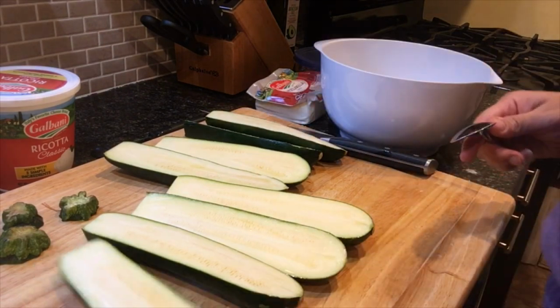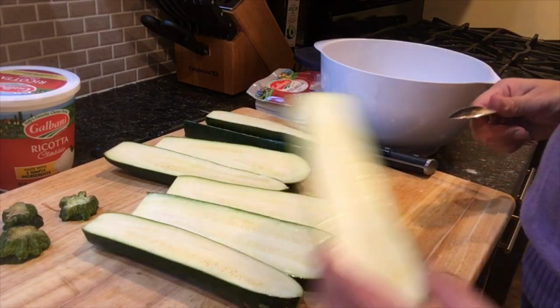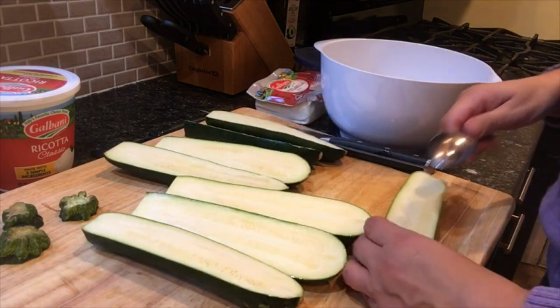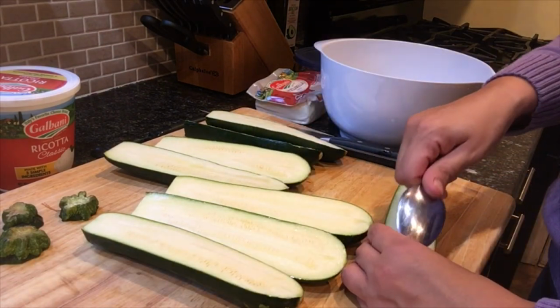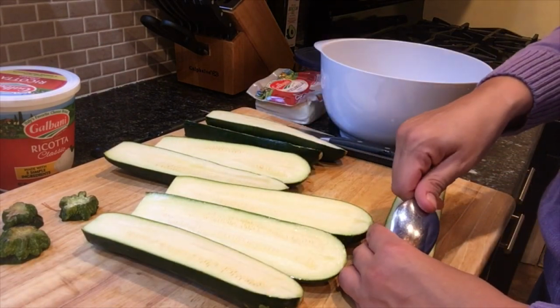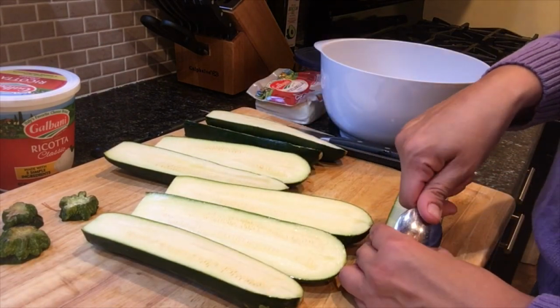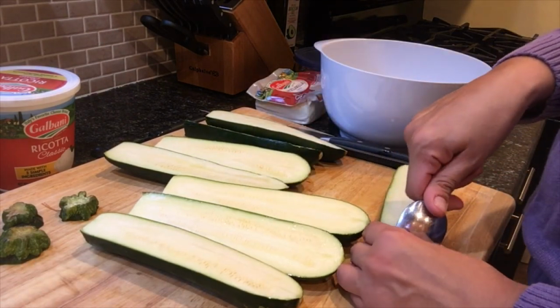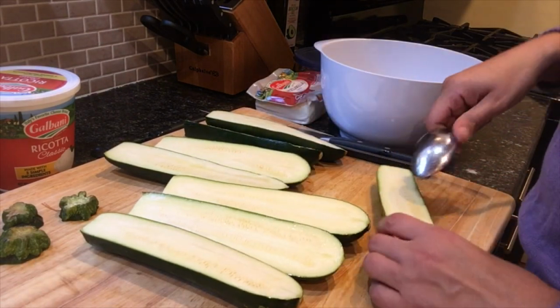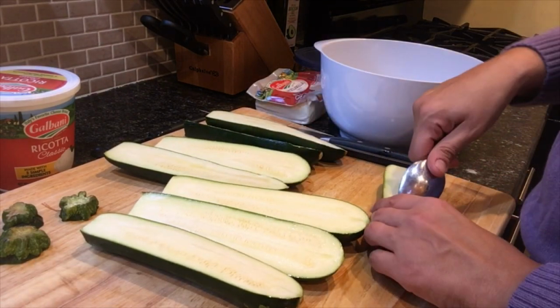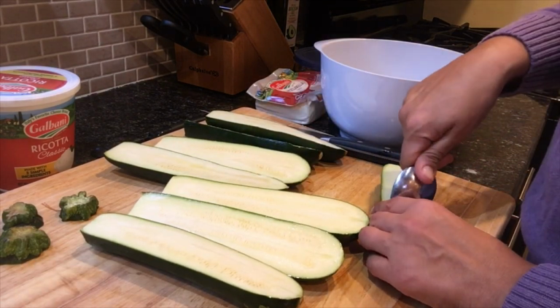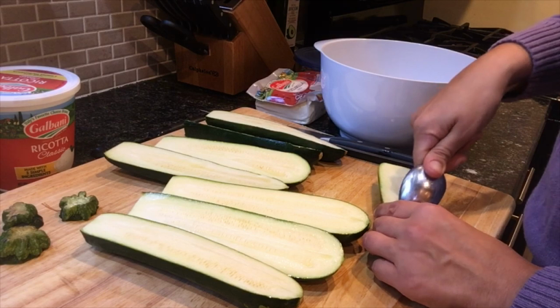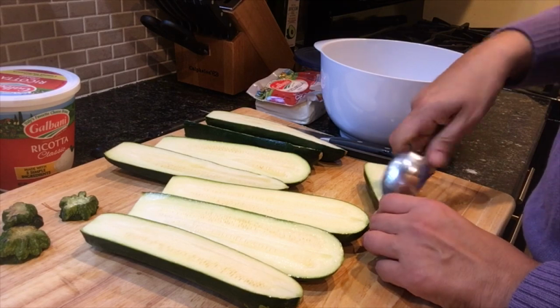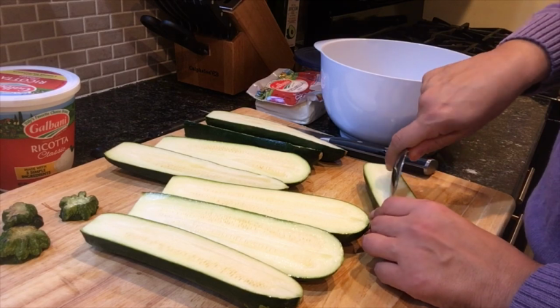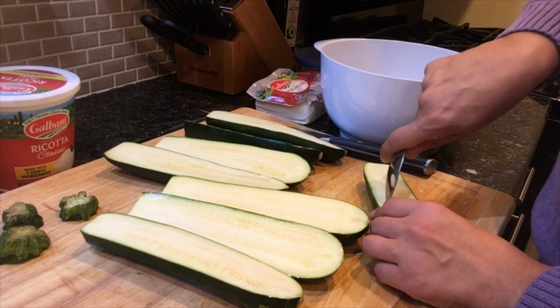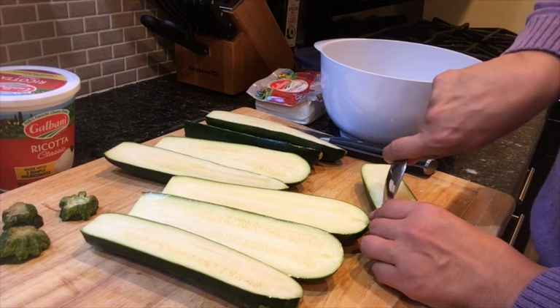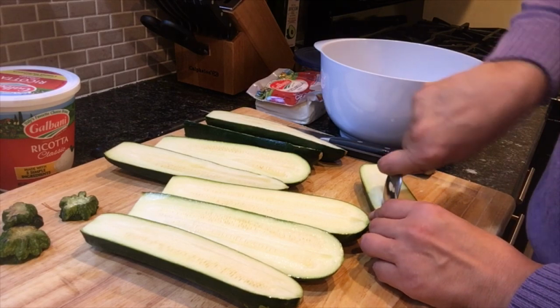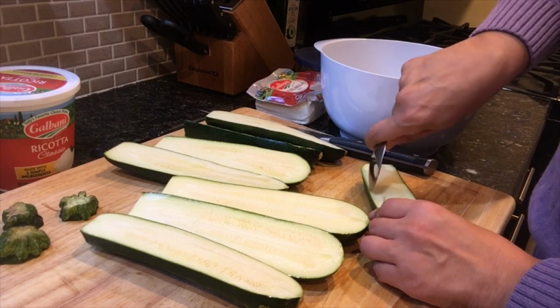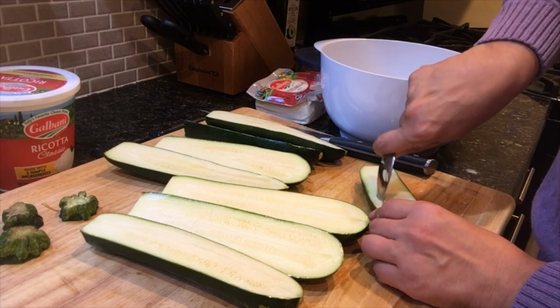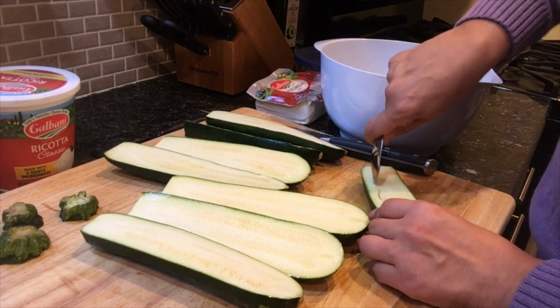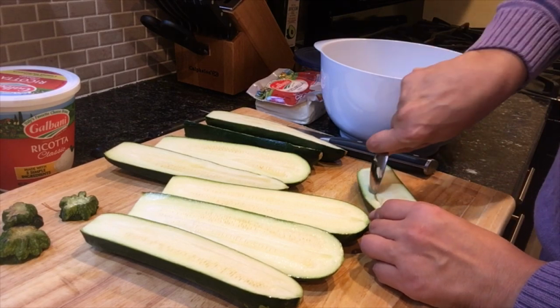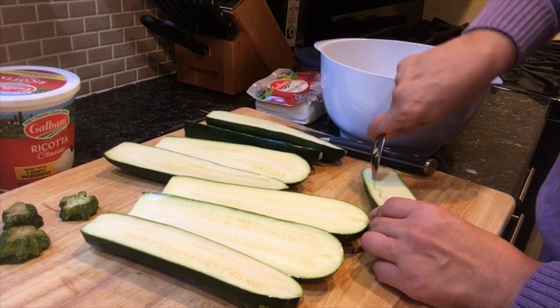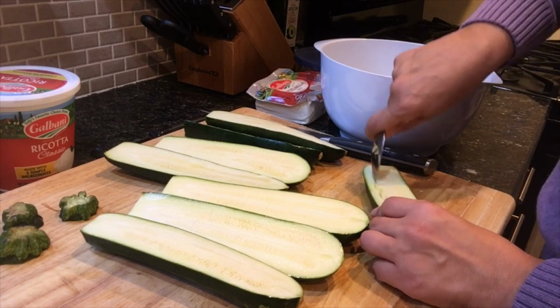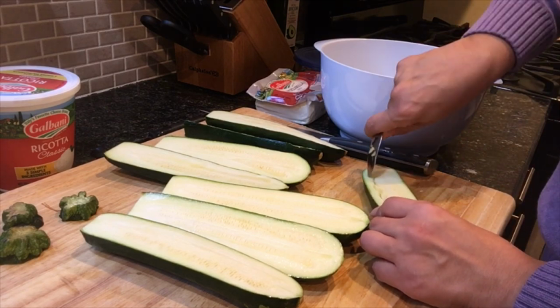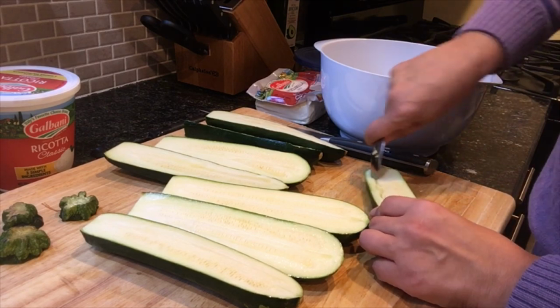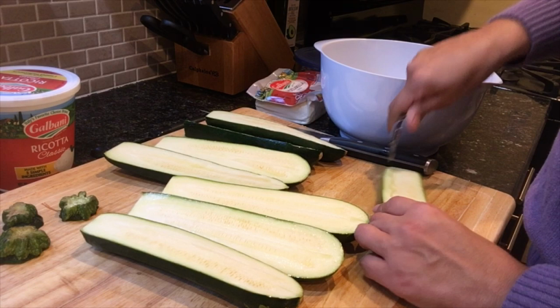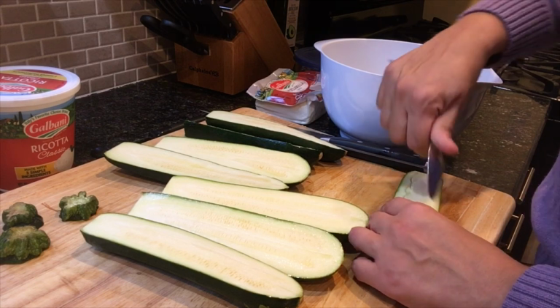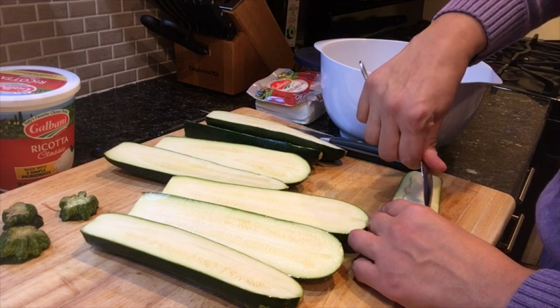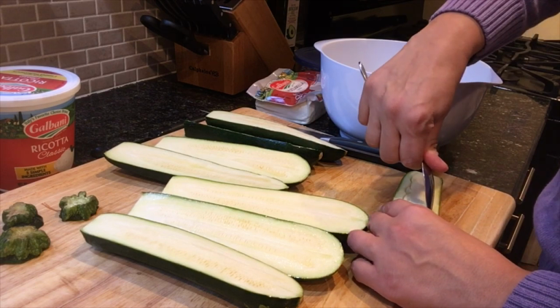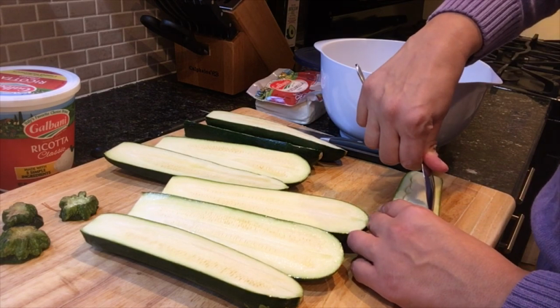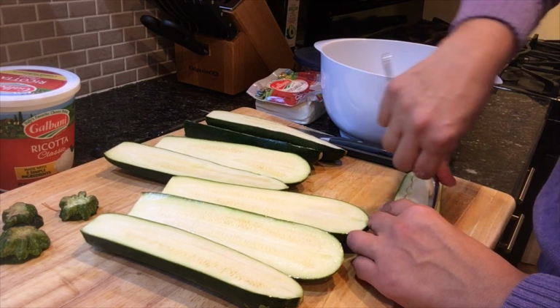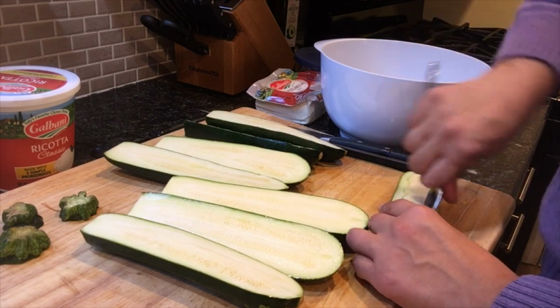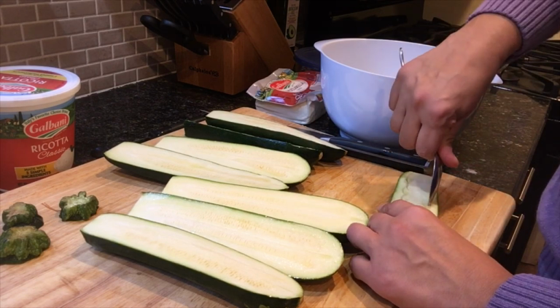Next, make sure to have a bowl nearby and scoop out the insides of the zucchini, leaving the outside intact so that you can stuff them later. Take the insides of the zucchini and put them in the bowl.